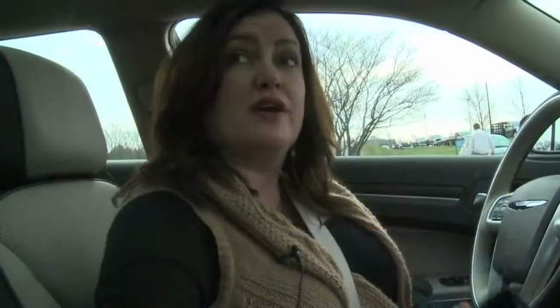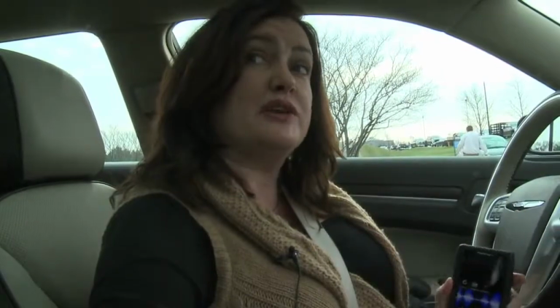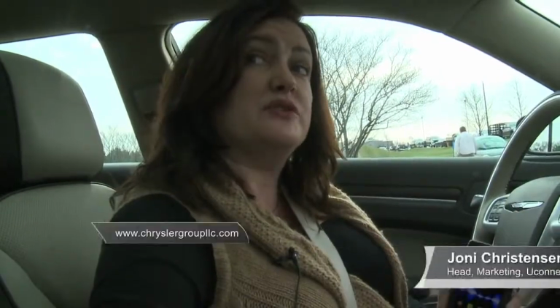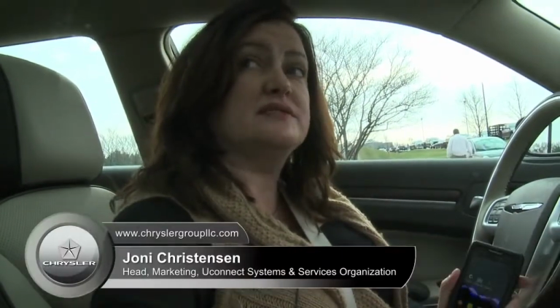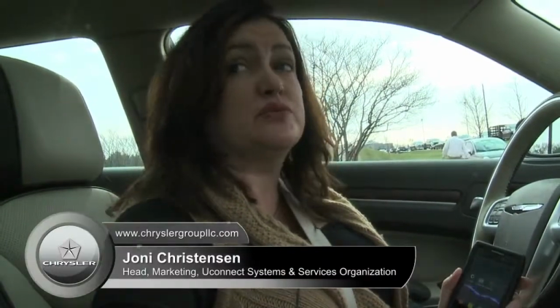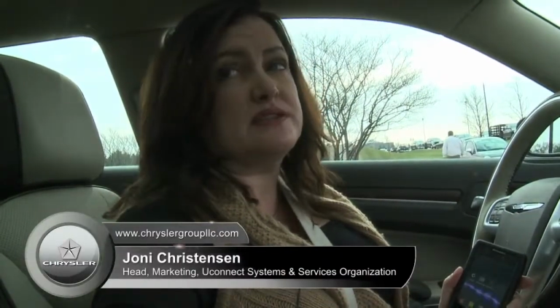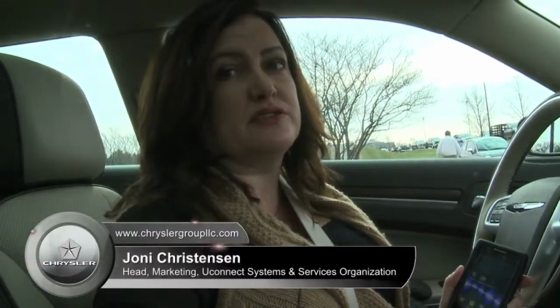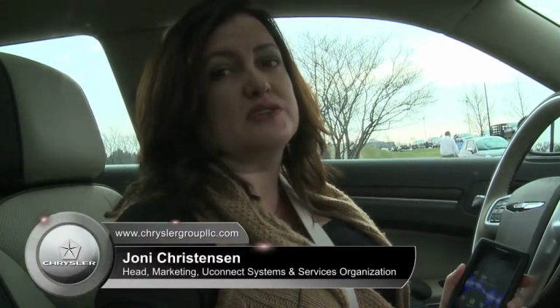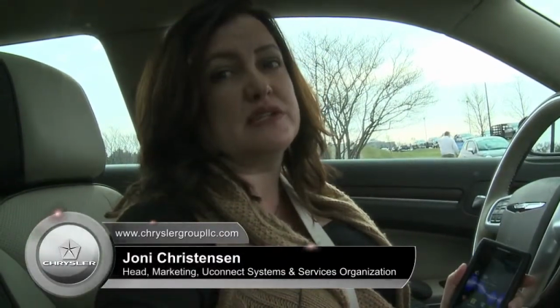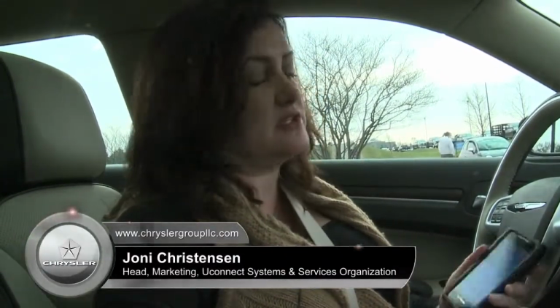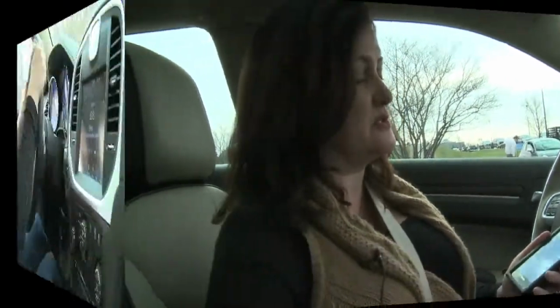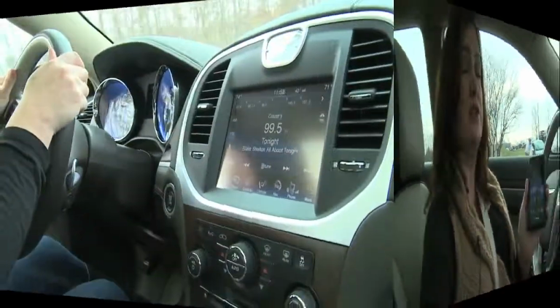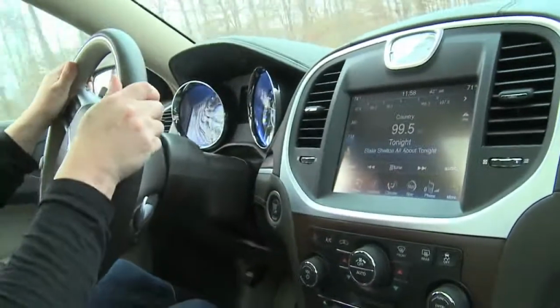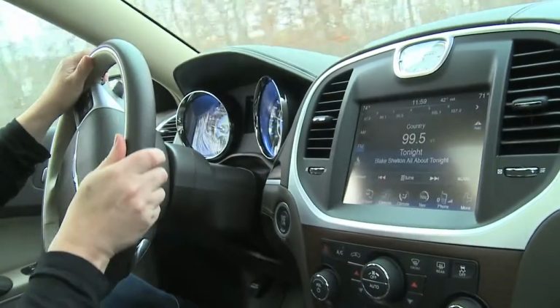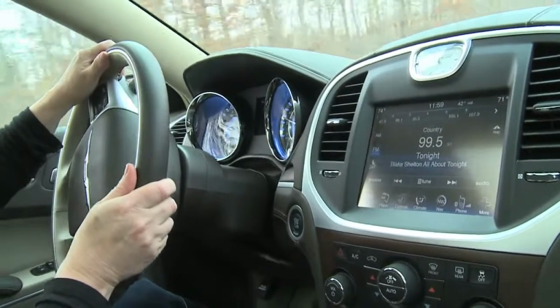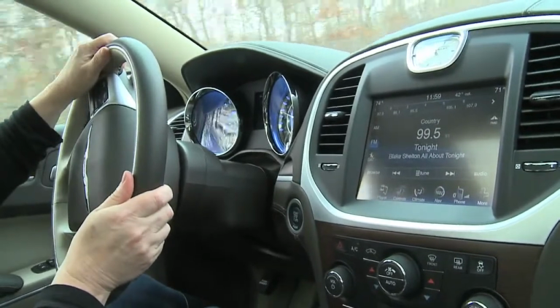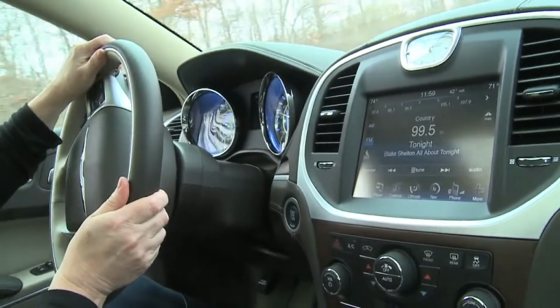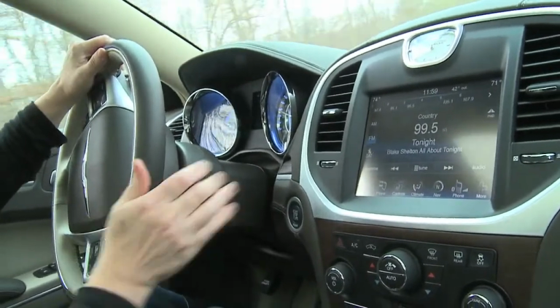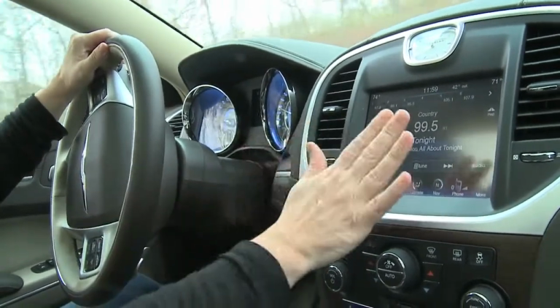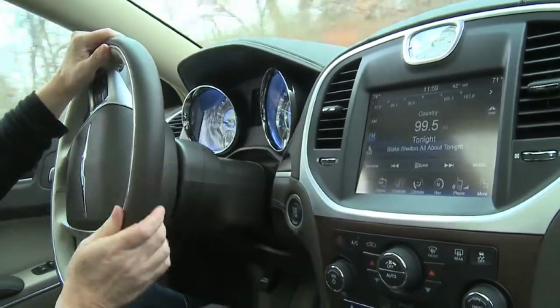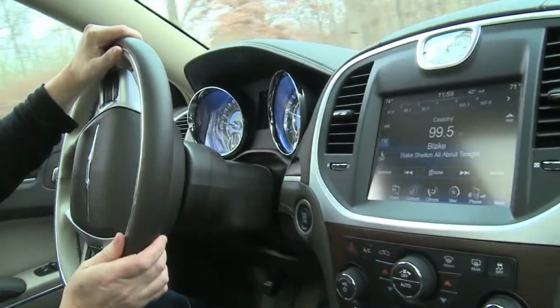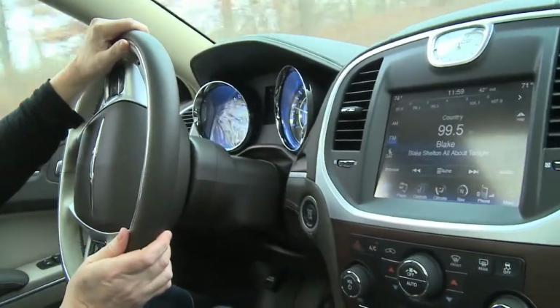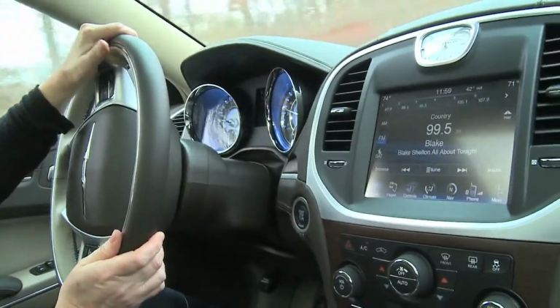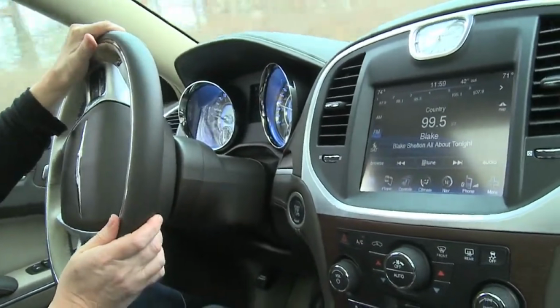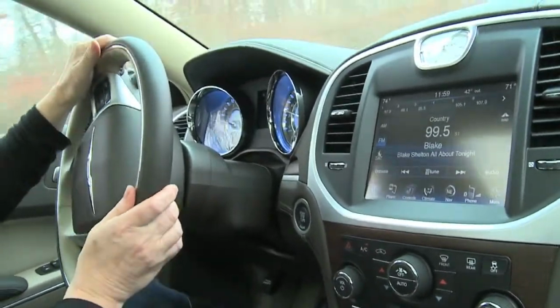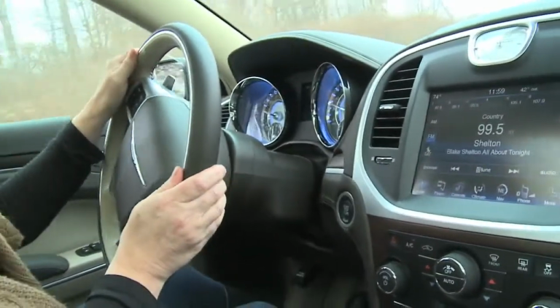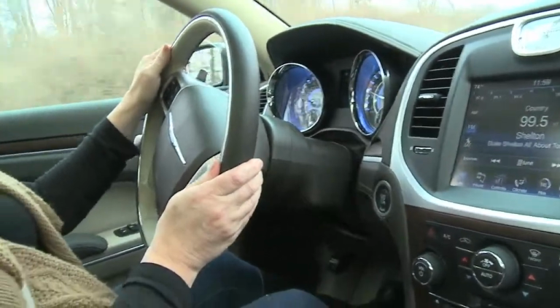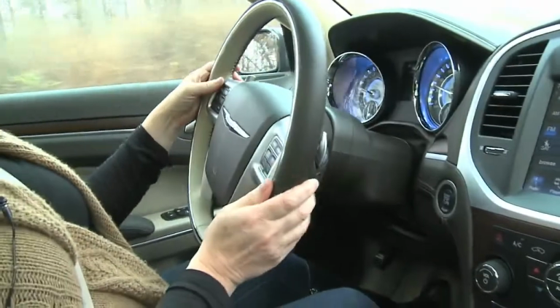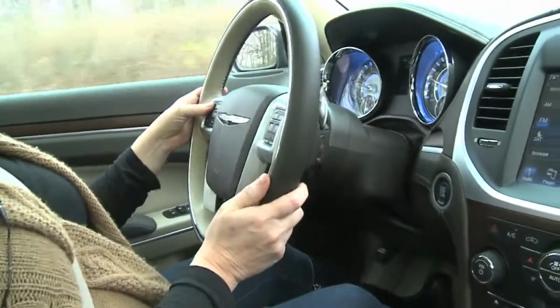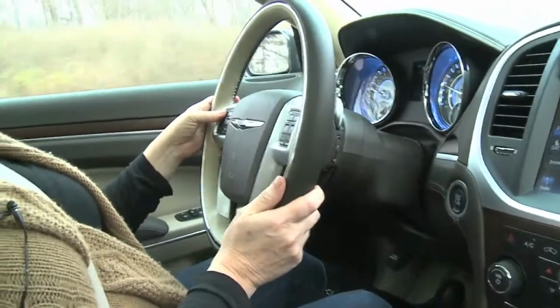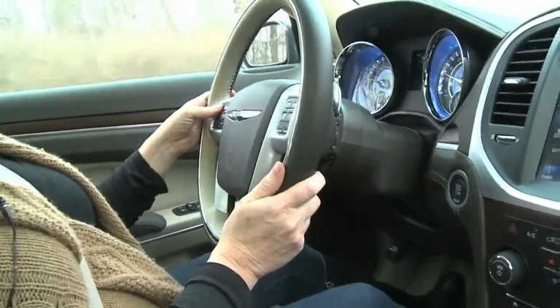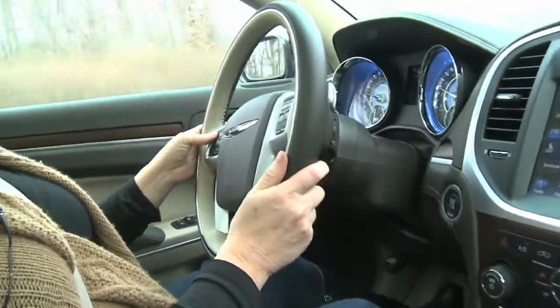The Chrysler Uconnect system is really easy to learn and easy to use. Of course, while I'm driving, I don't want to be looking at the touch screen. So if I want to change stations, I can simply push the button on the steering wheel.